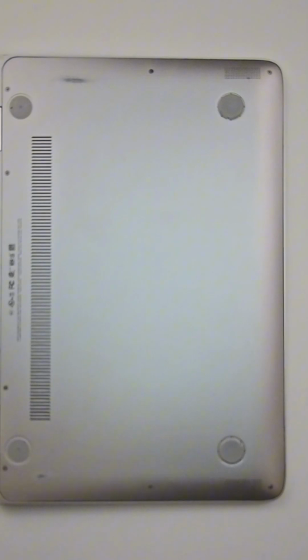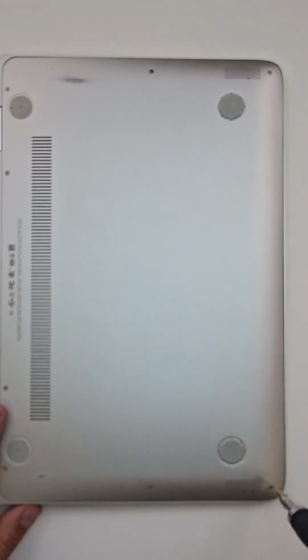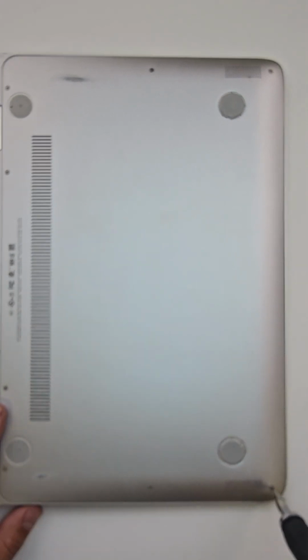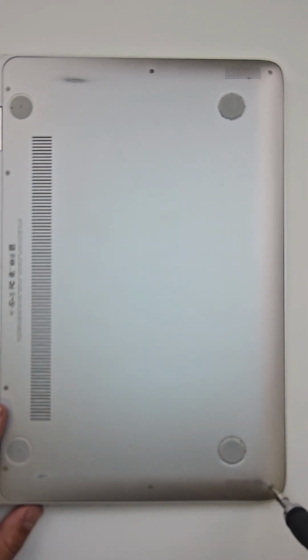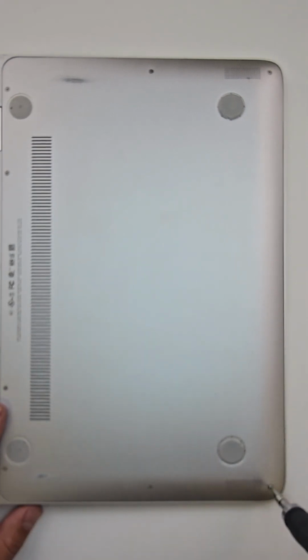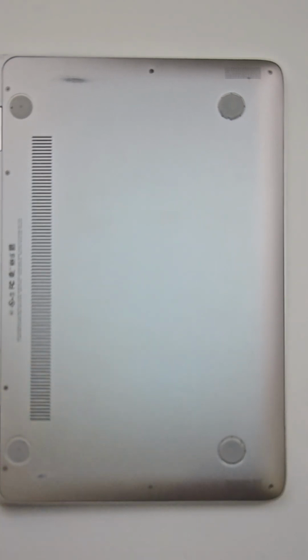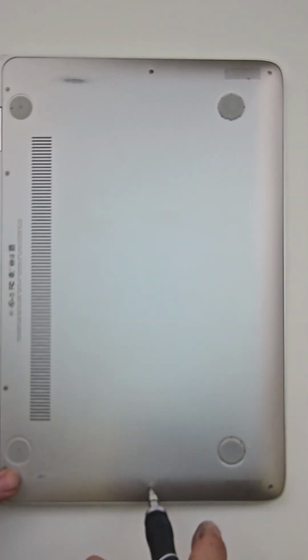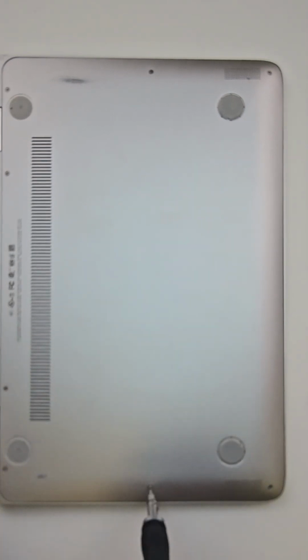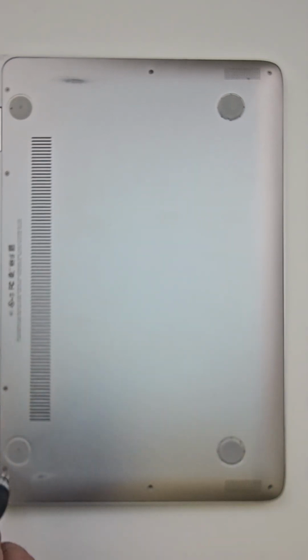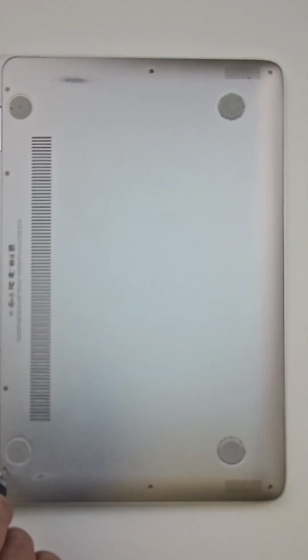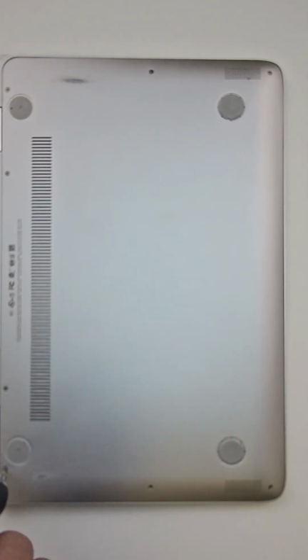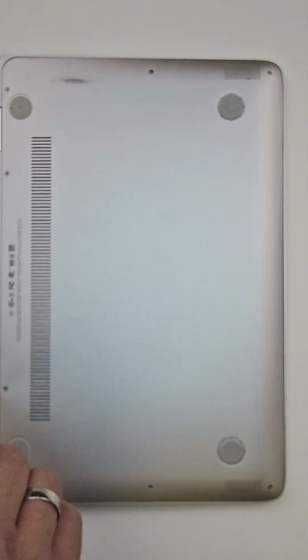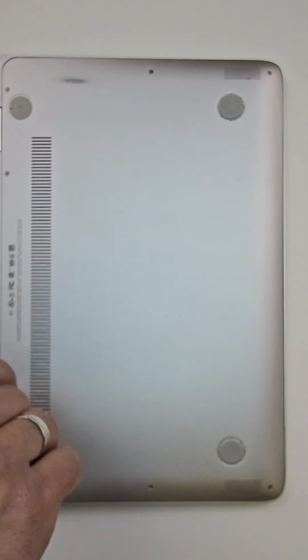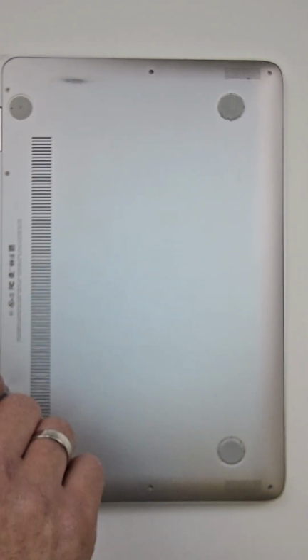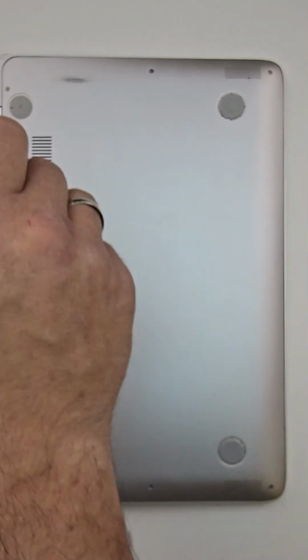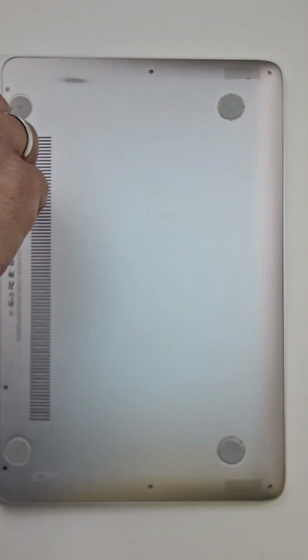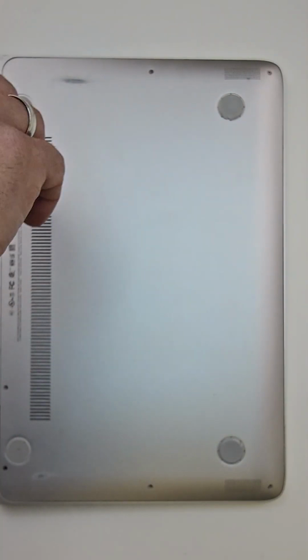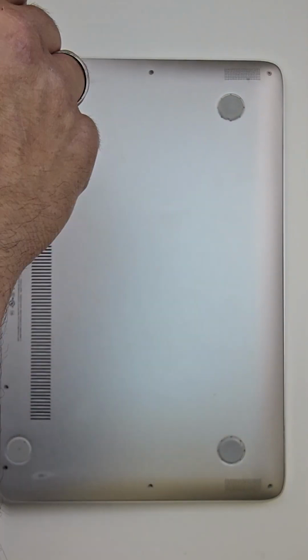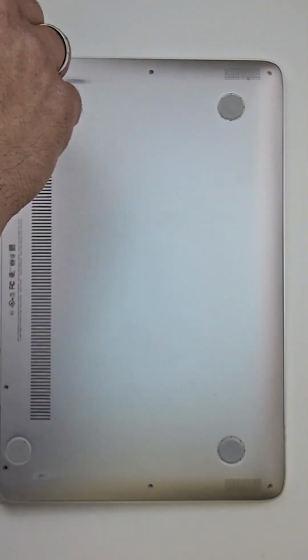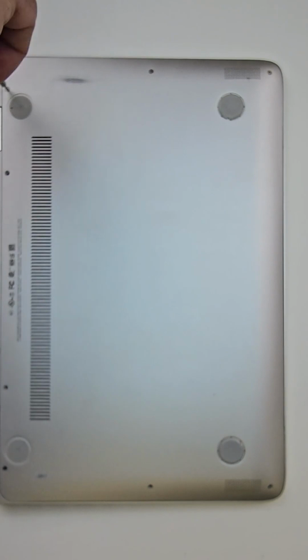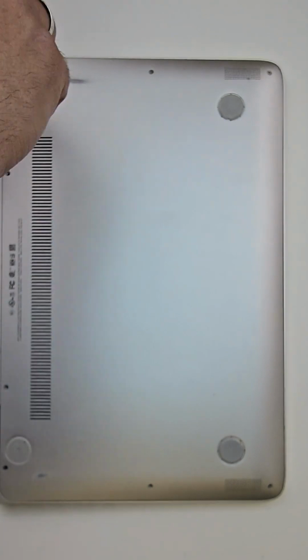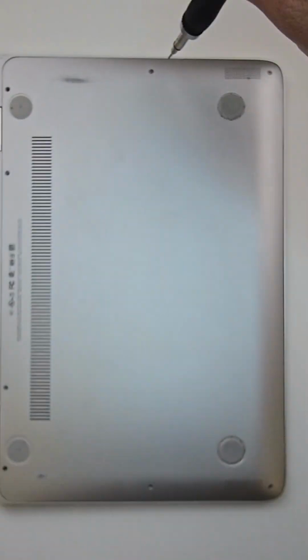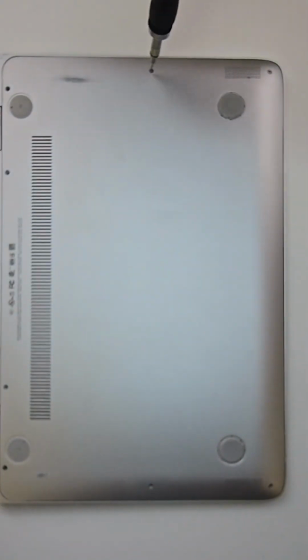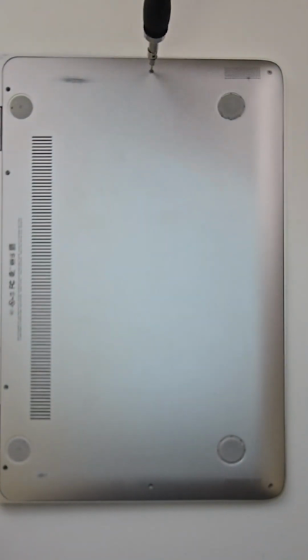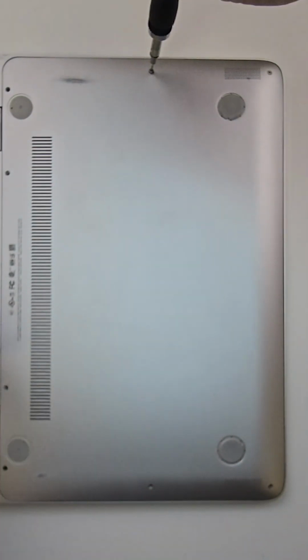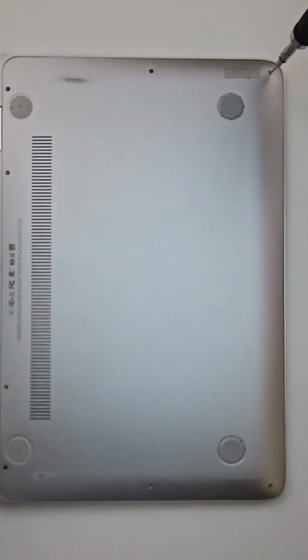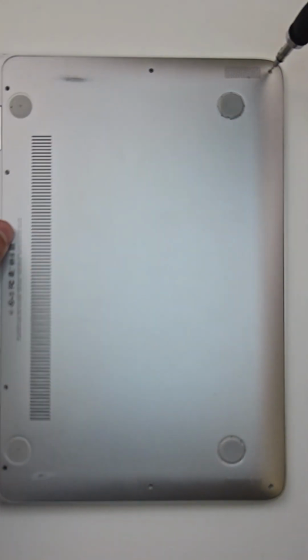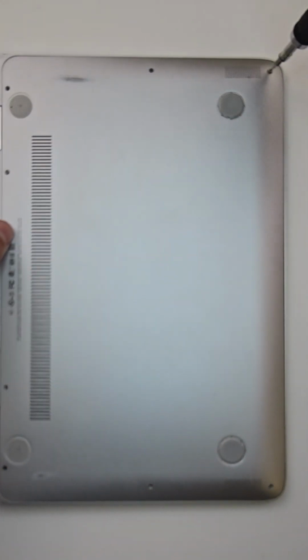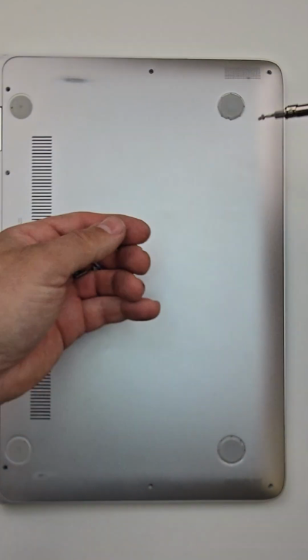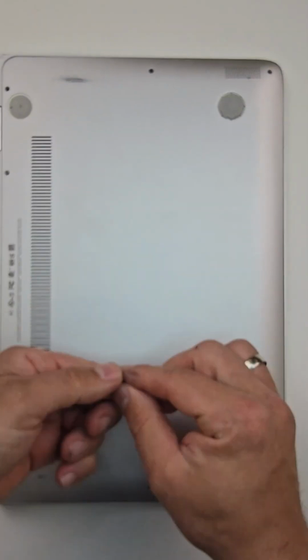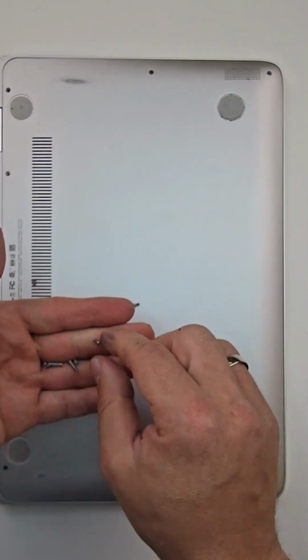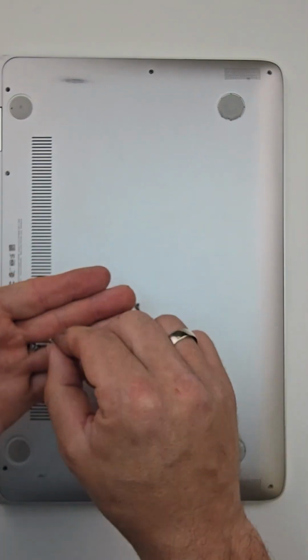Today I will be taking apart the HP Spectre X360 13-4000 series with a Core i7 processor.